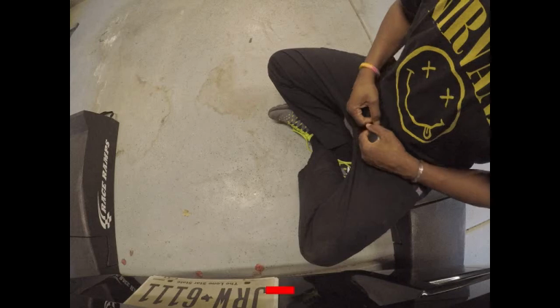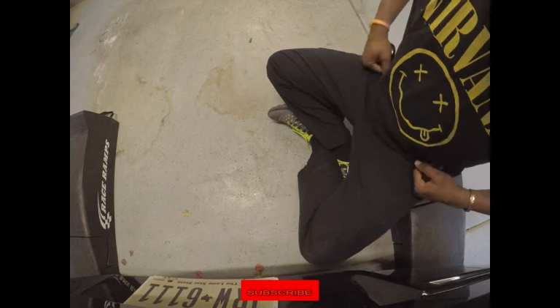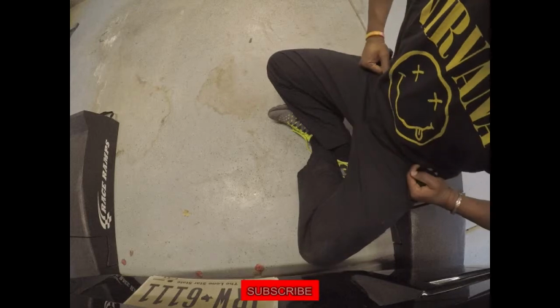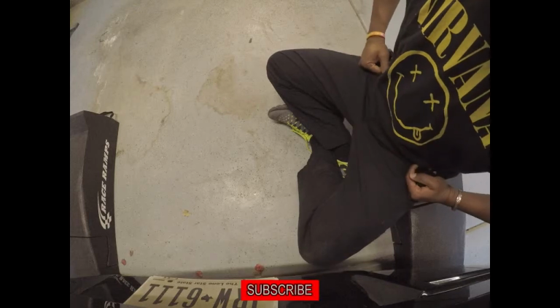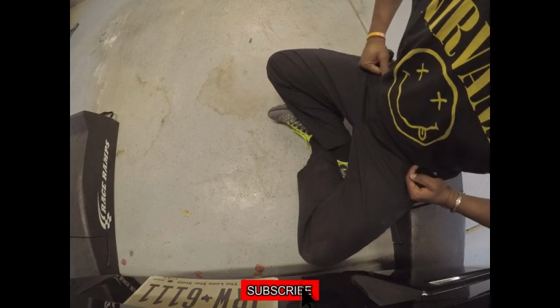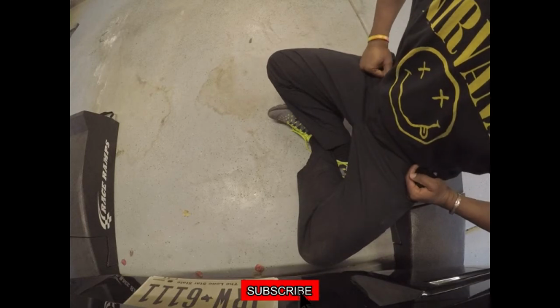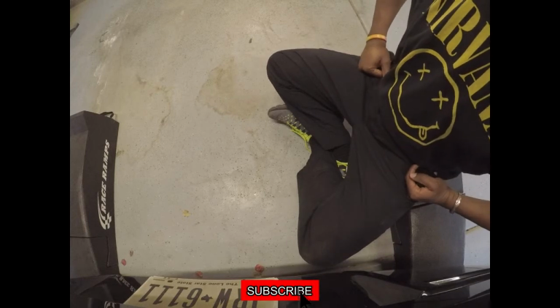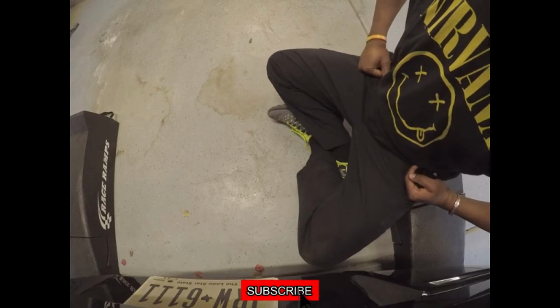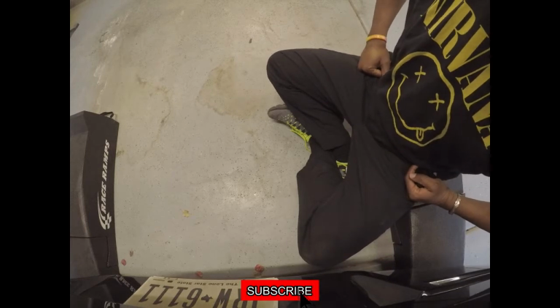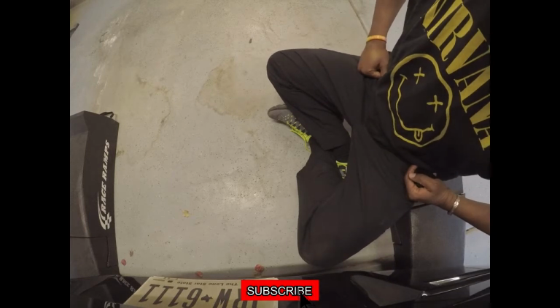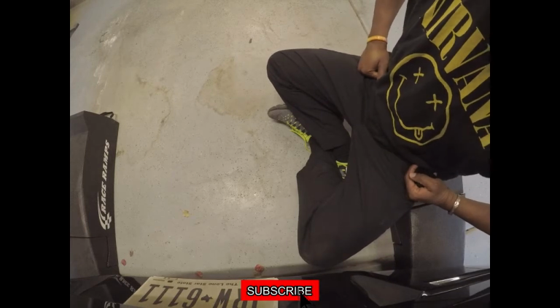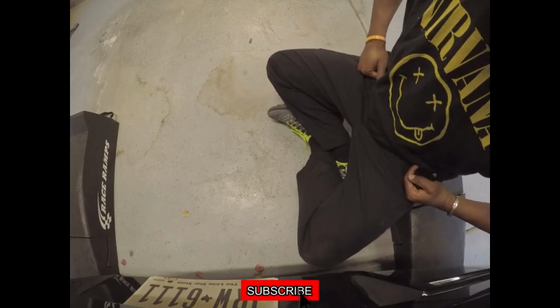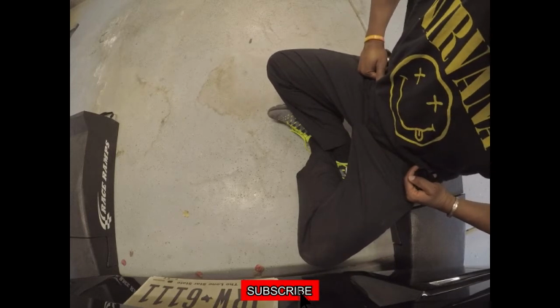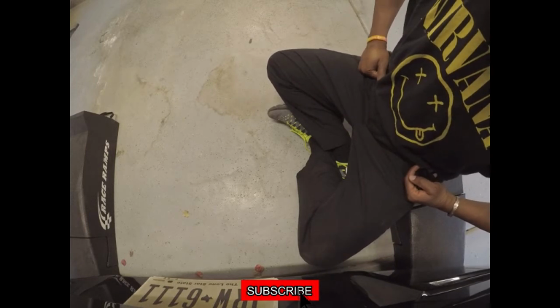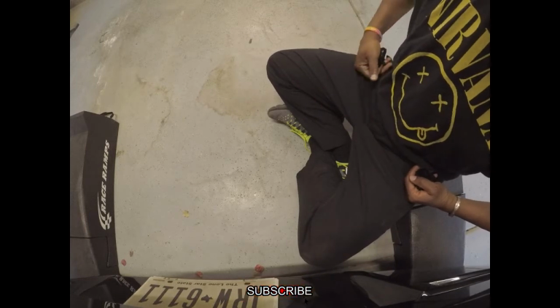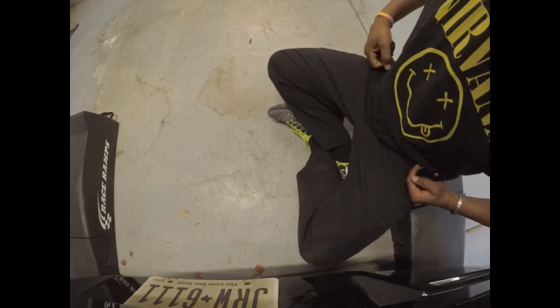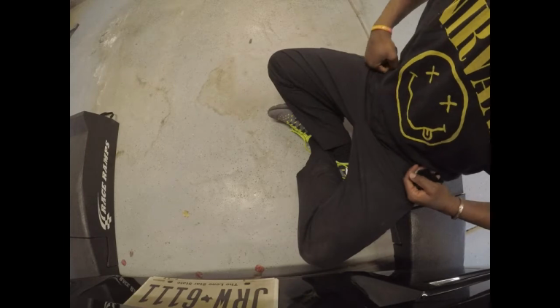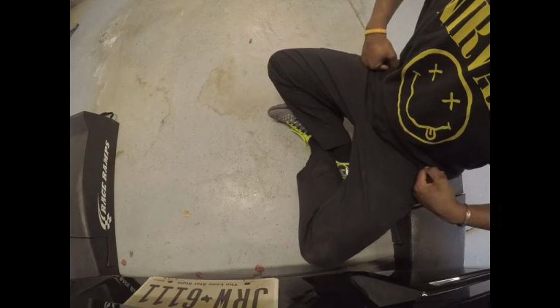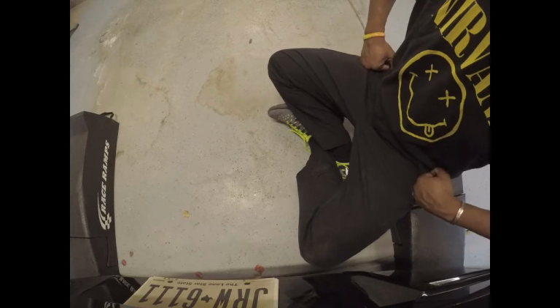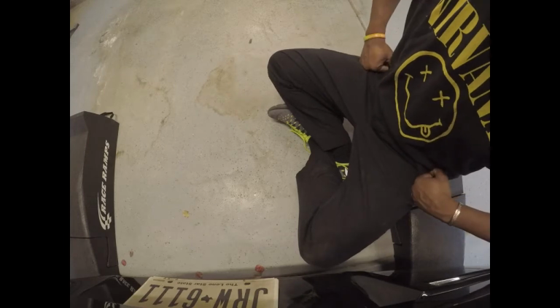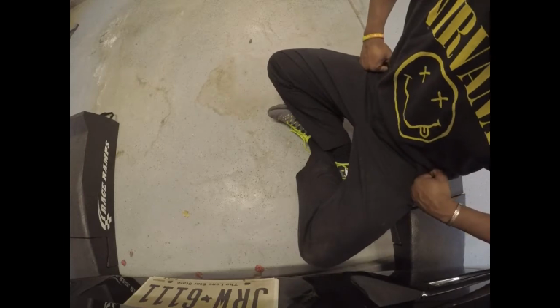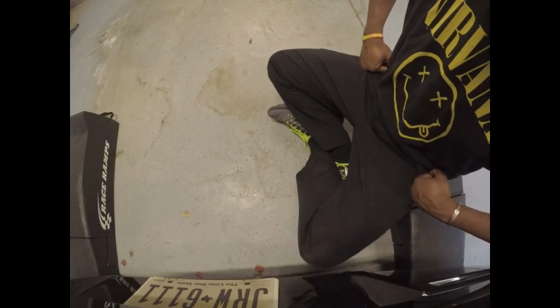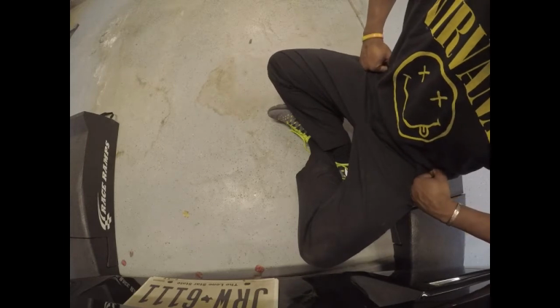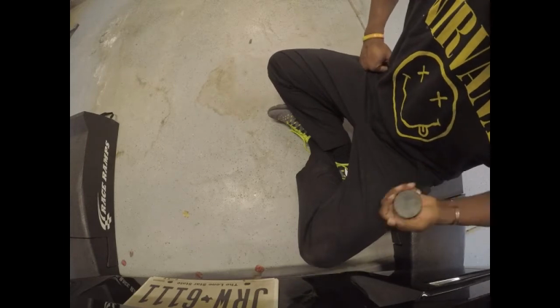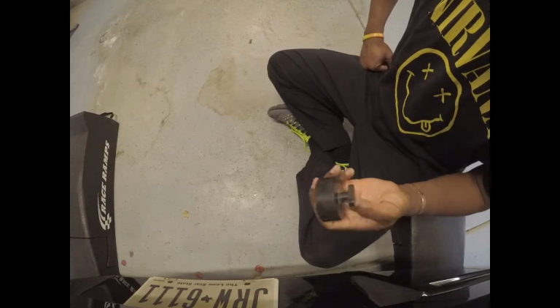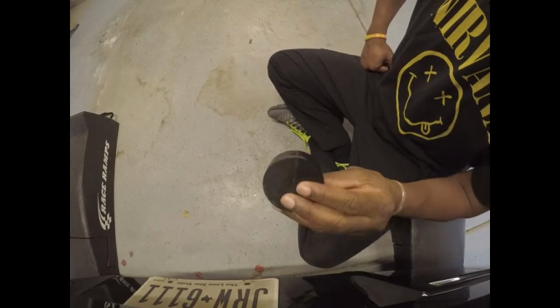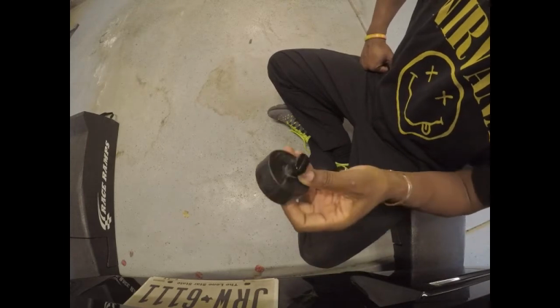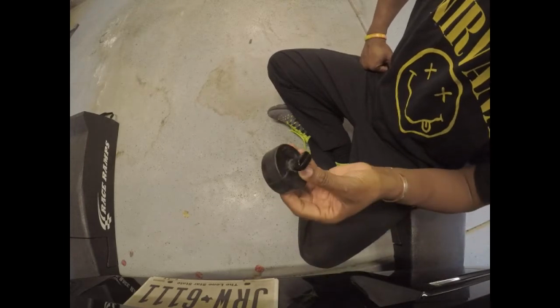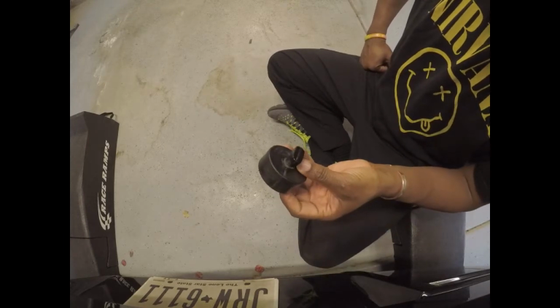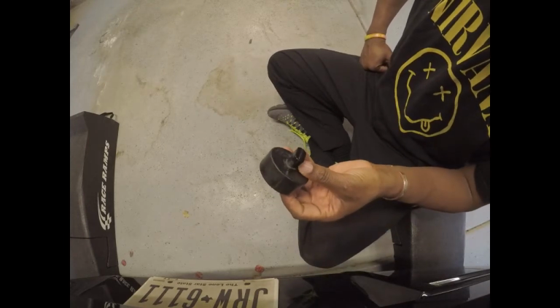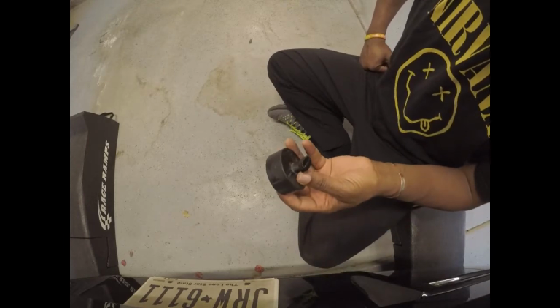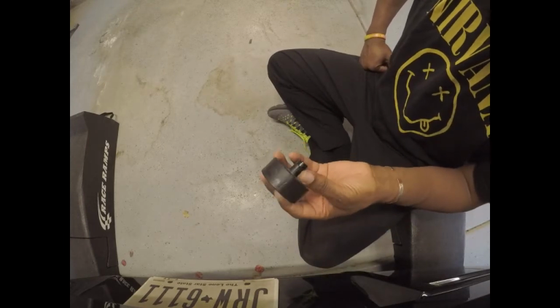Good evening ladies and gentlemen and welcome back to the BBC. Thank you for joining me once again. So today we're going to do something a little bit on the cool side.